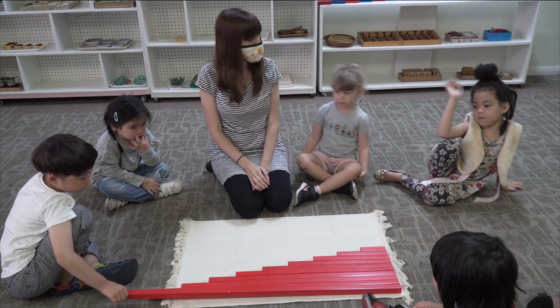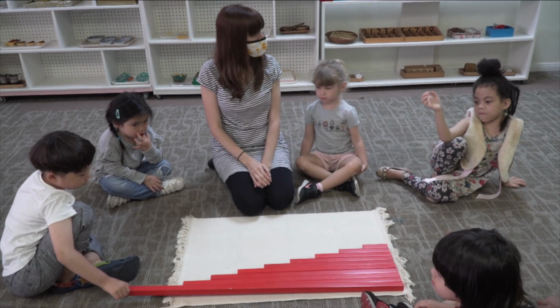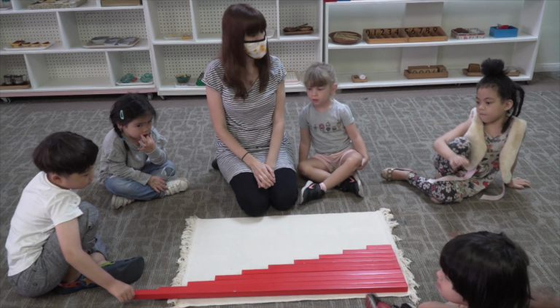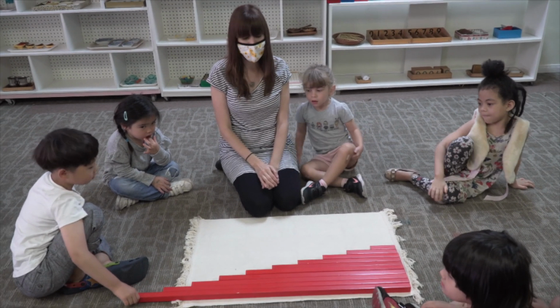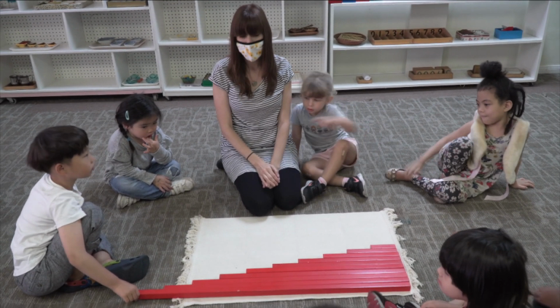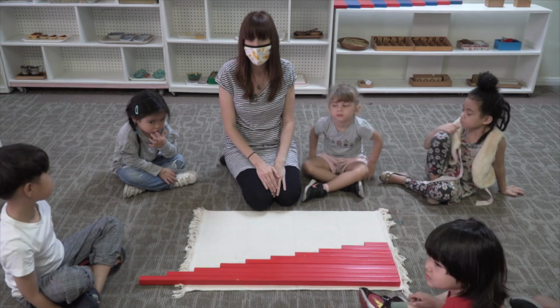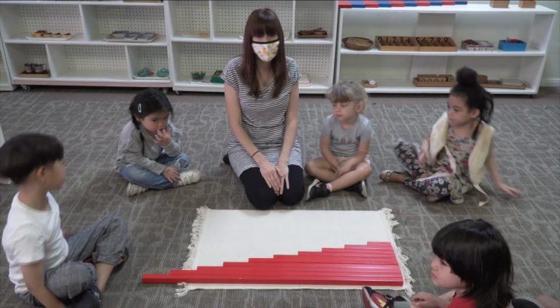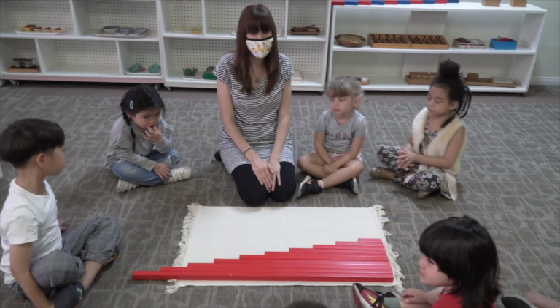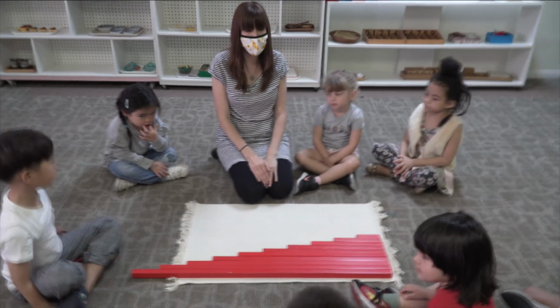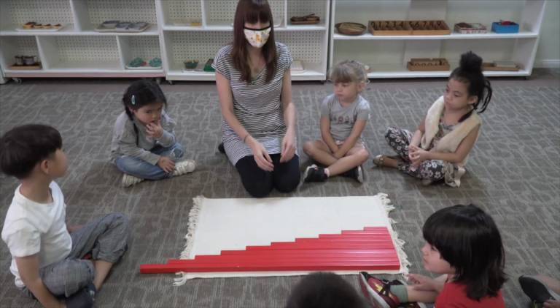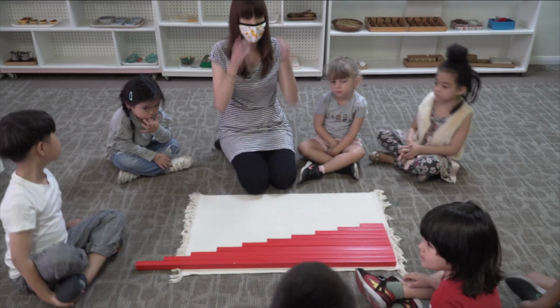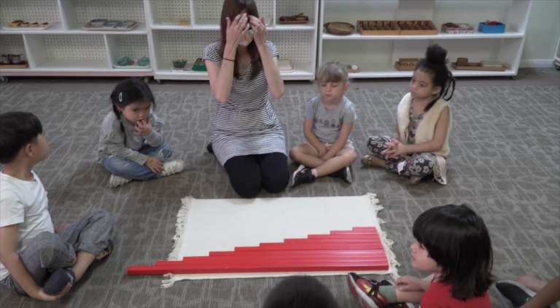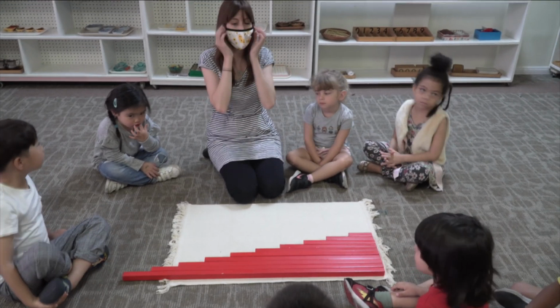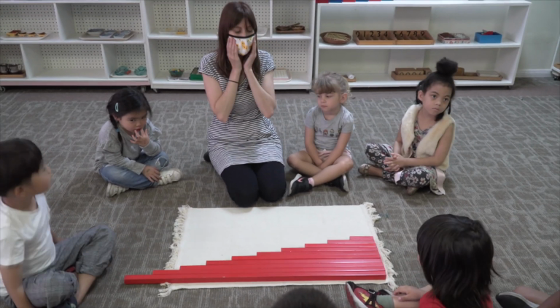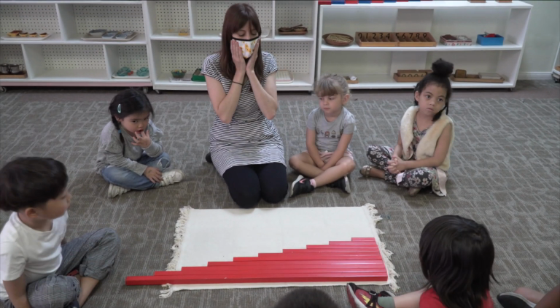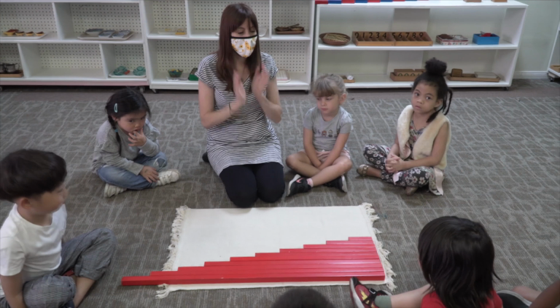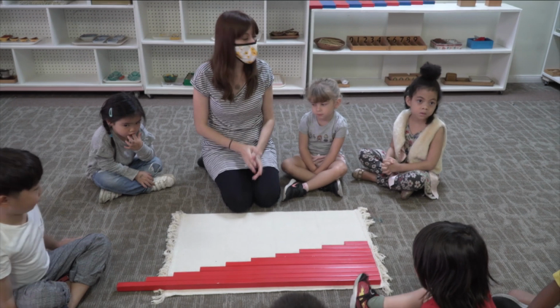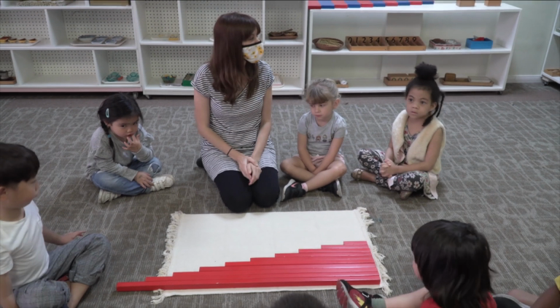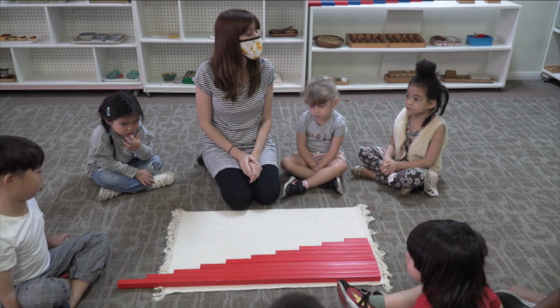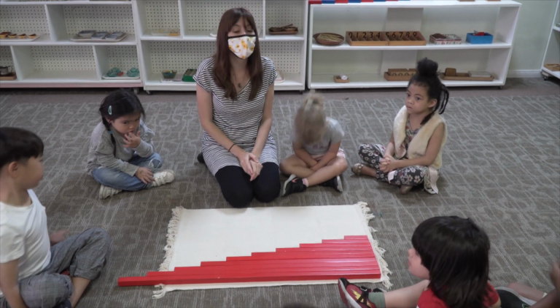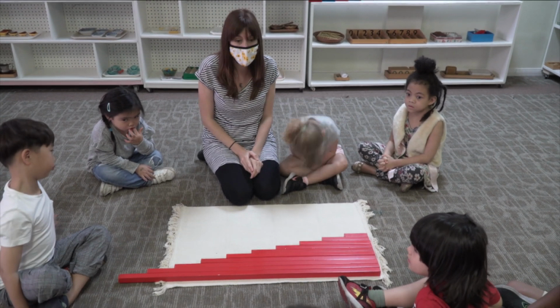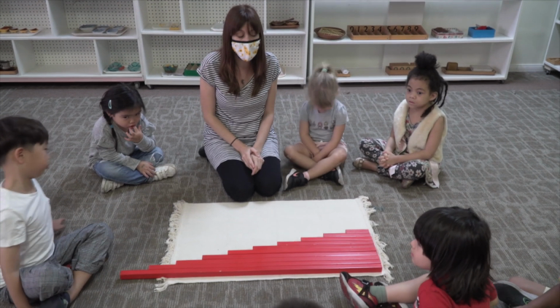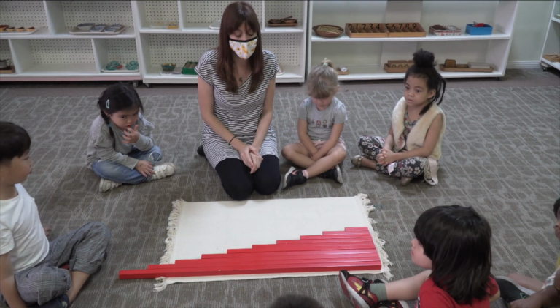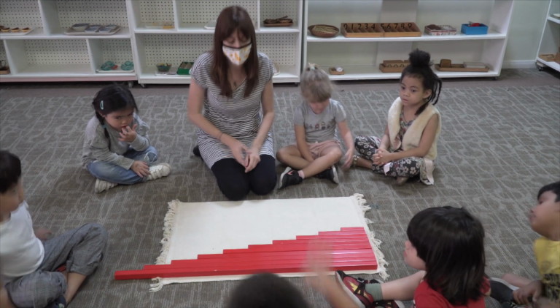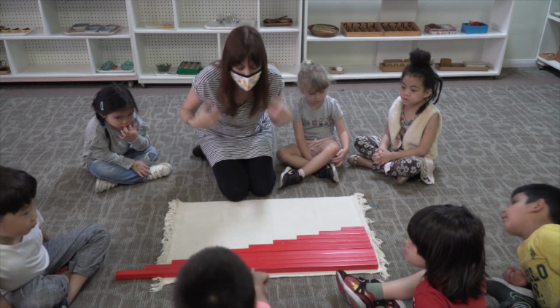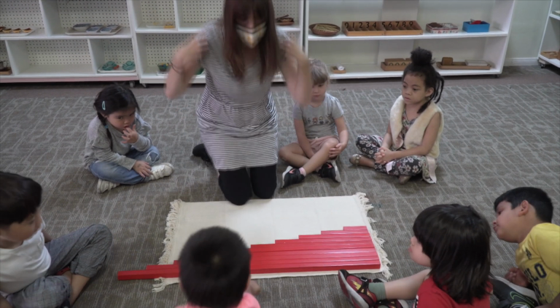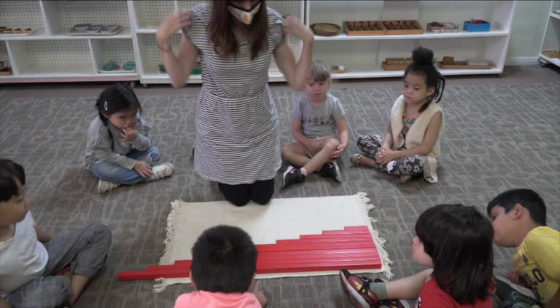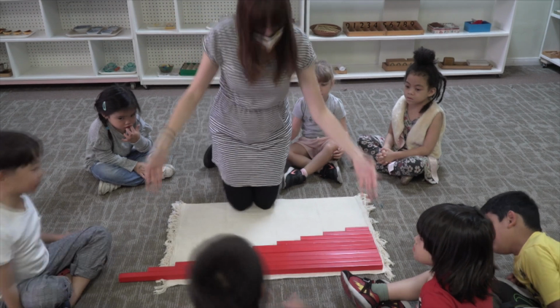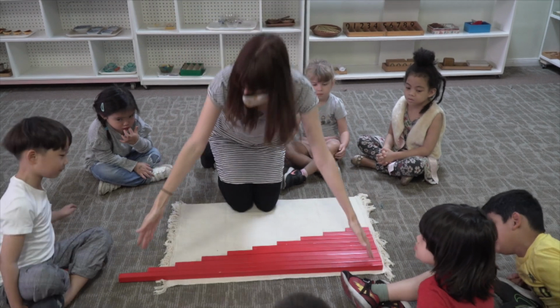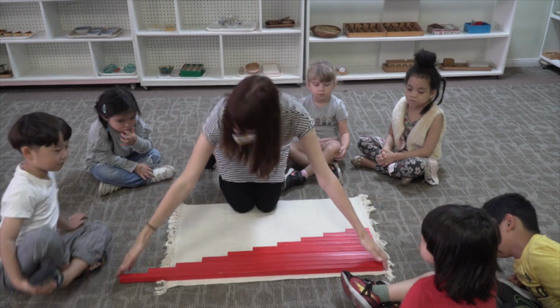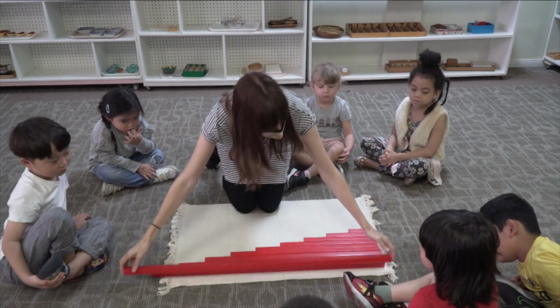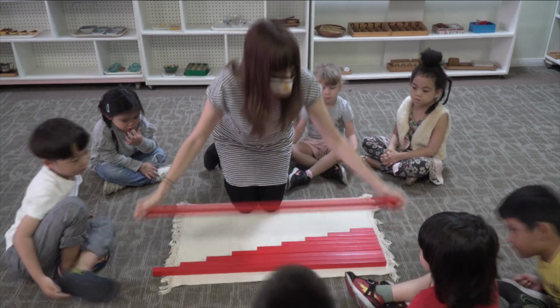I'm going to put them back on the shelf. There's a very special way to put this work back on the shelf. To put it back, I need to put the longest one first. So I'm going to take this one first.